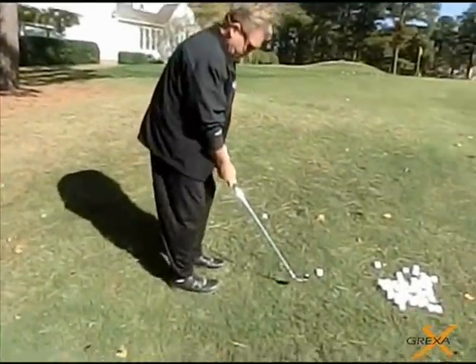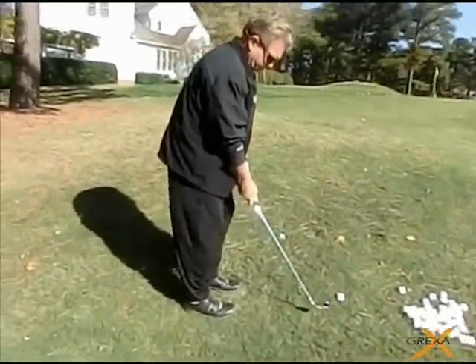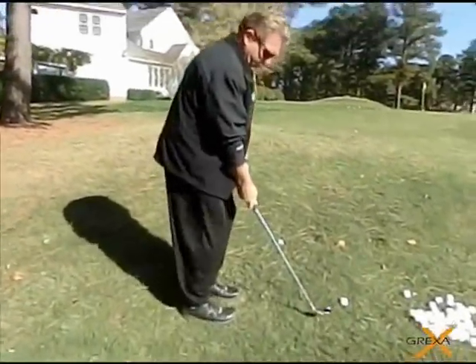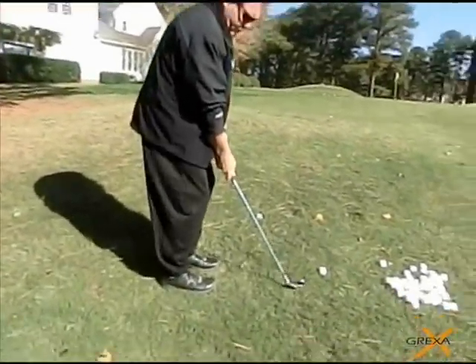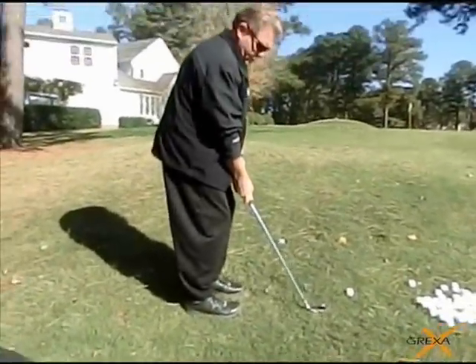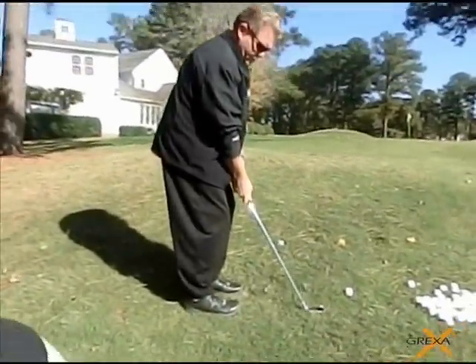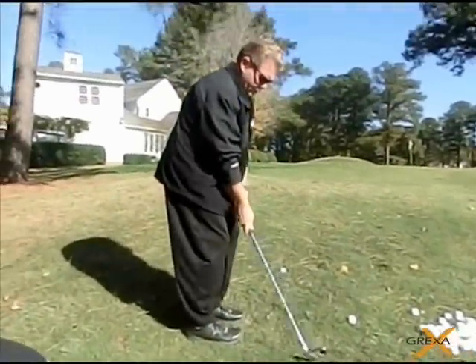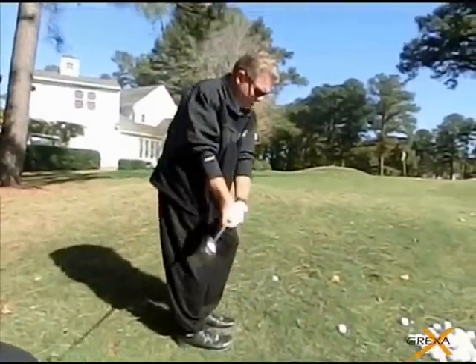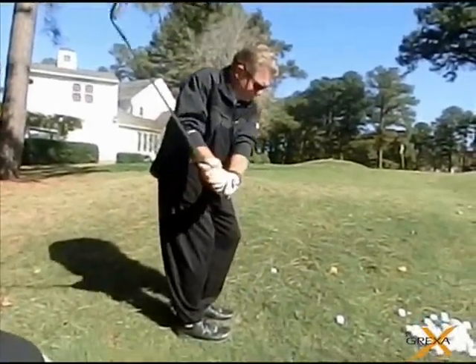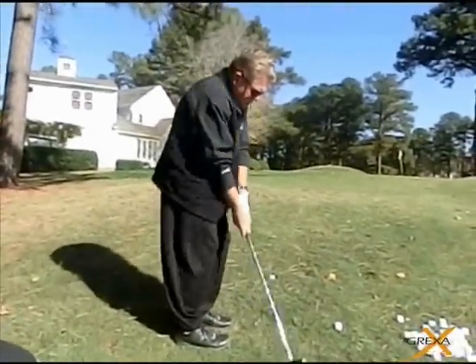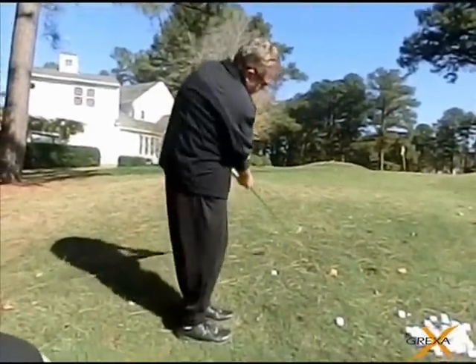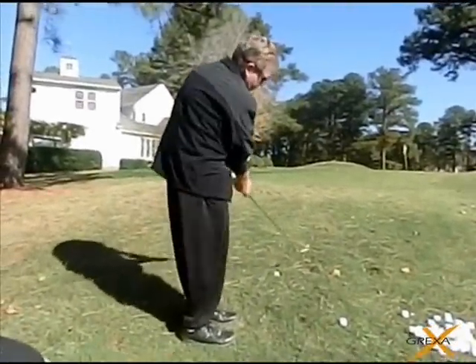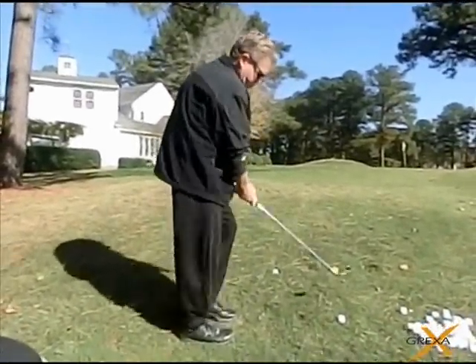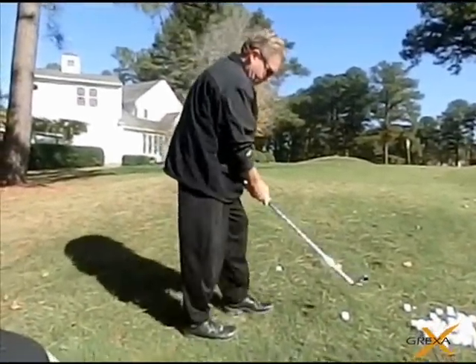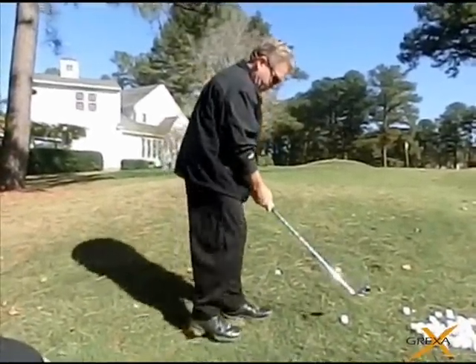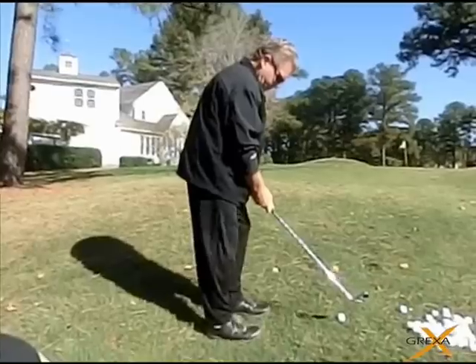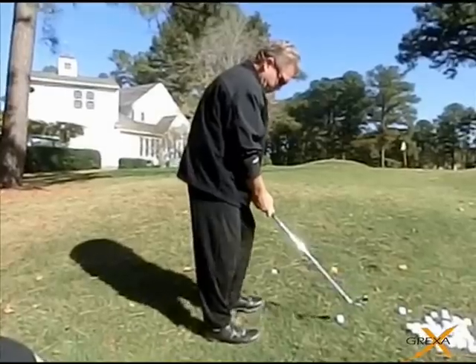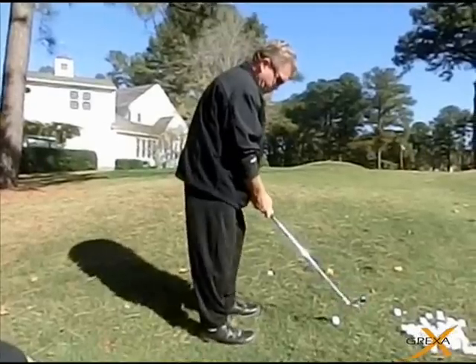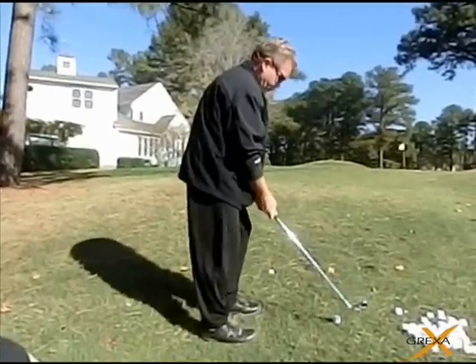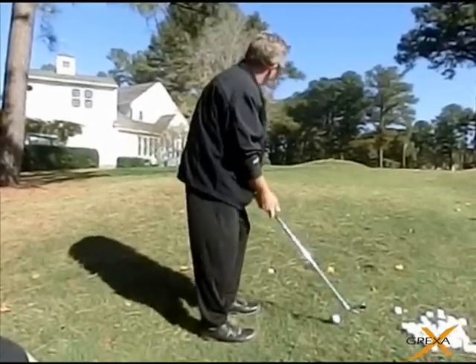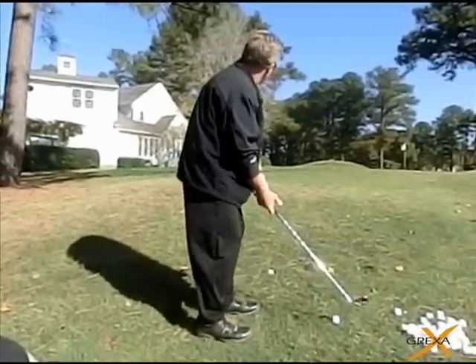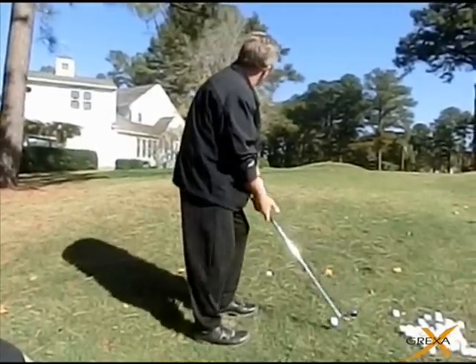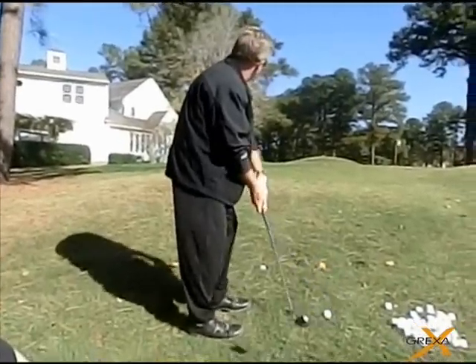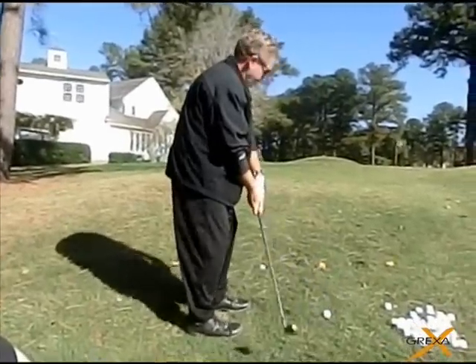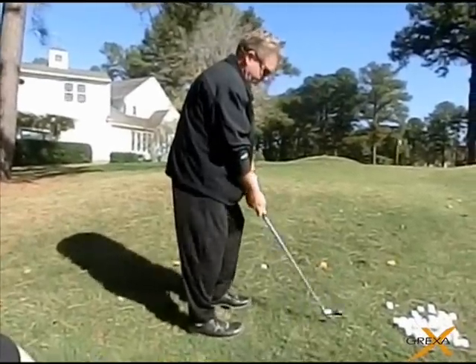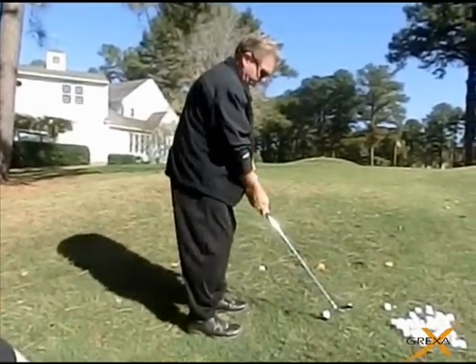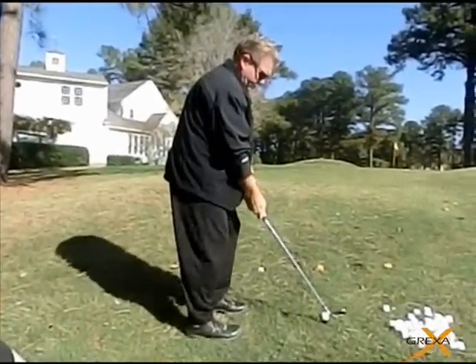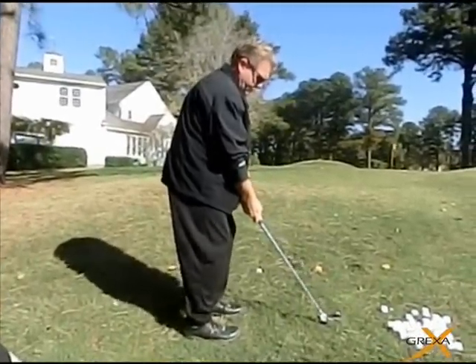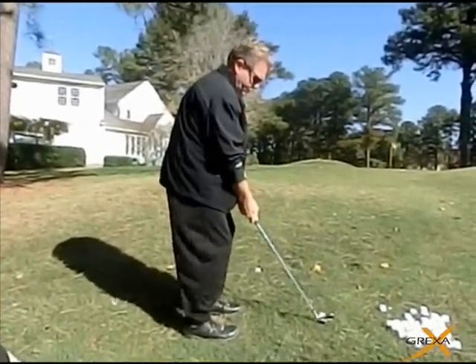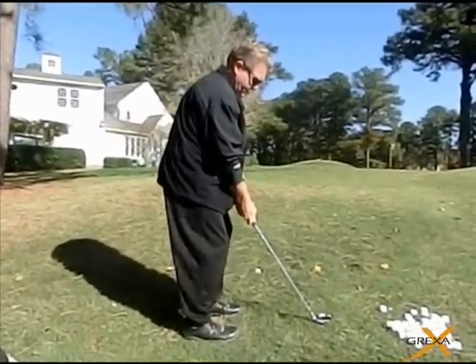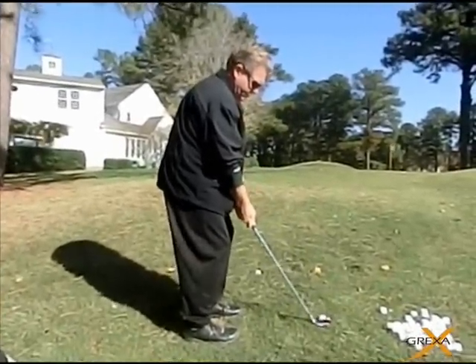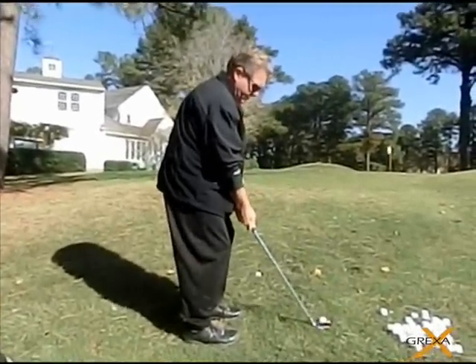That's it. Keep it pretty square. Just bevel the left foot just a little bit so that you can support yourself on that front side. You can always favor that front leg just a little bit.